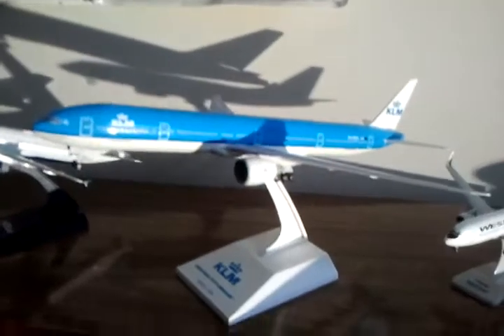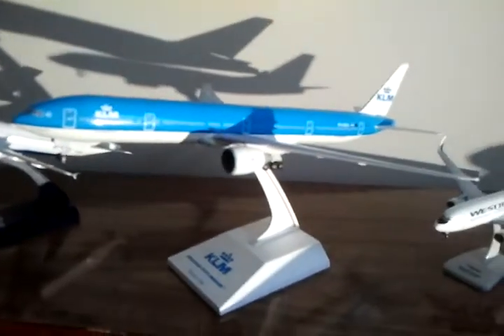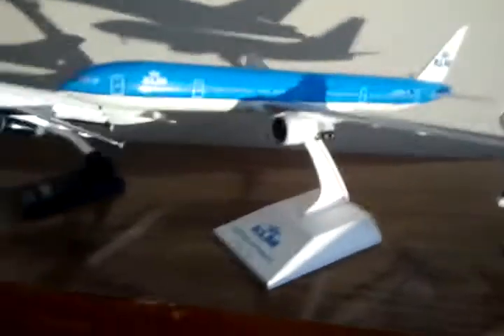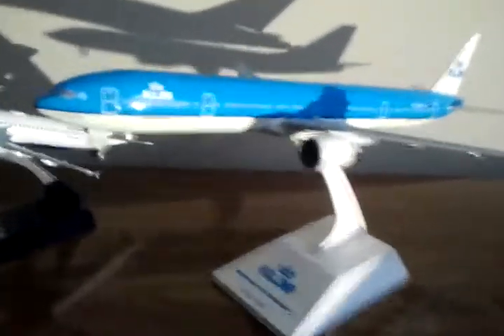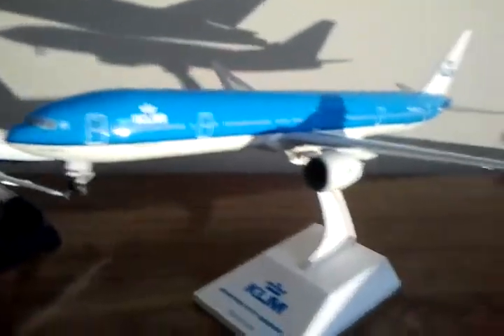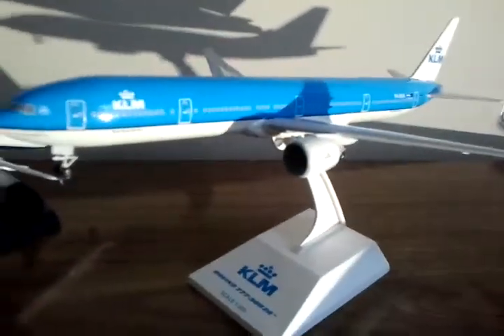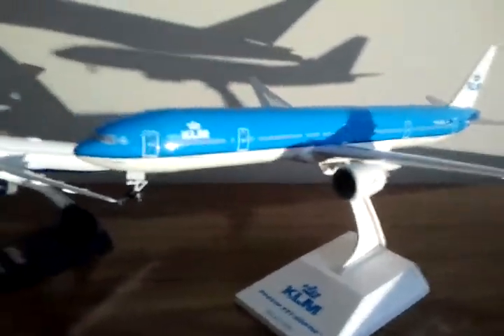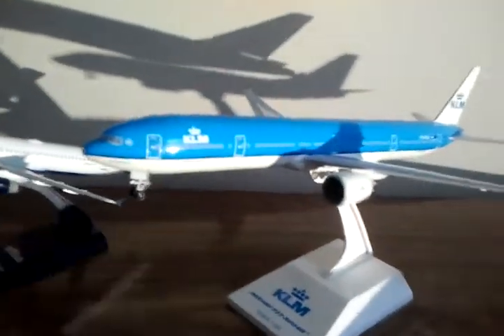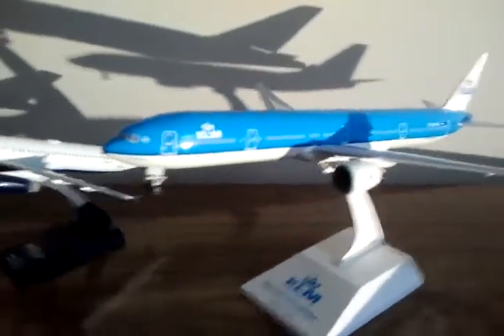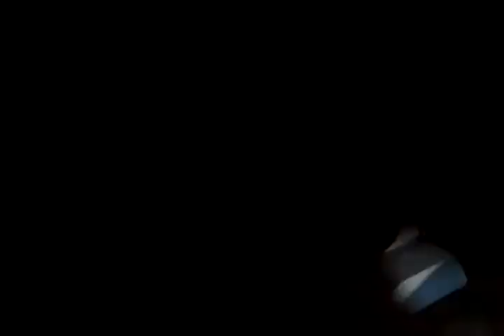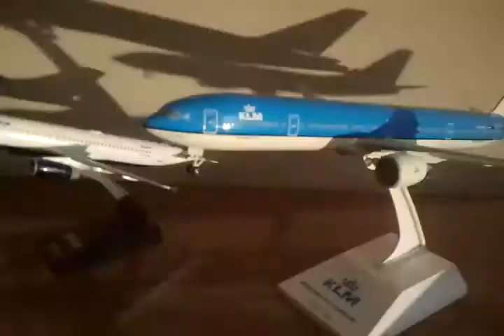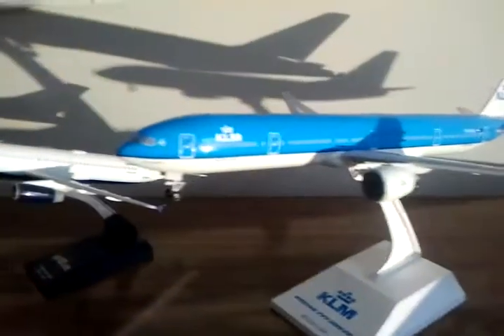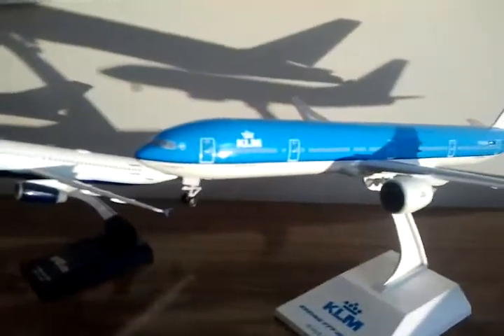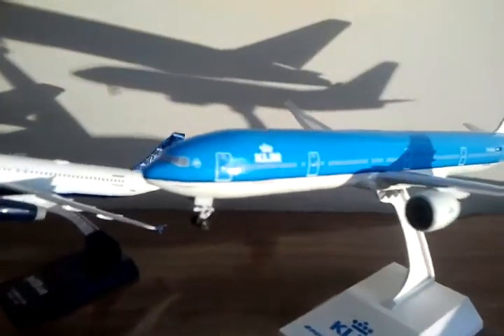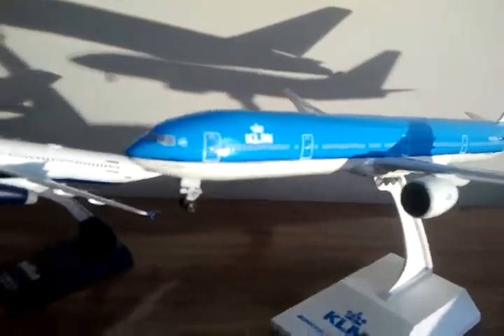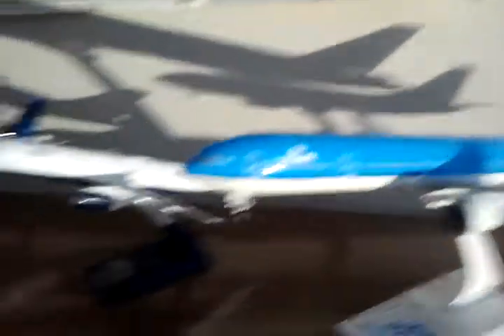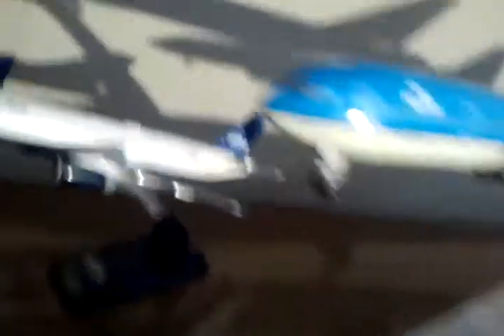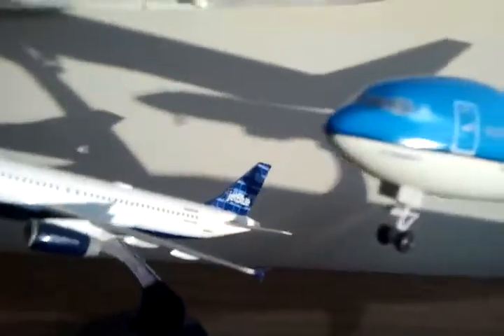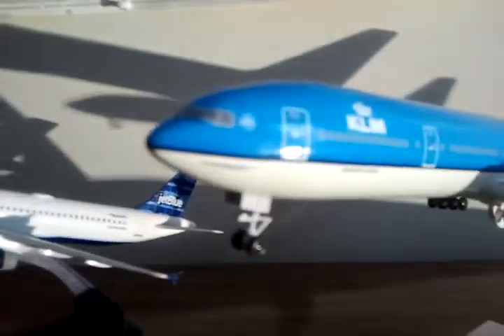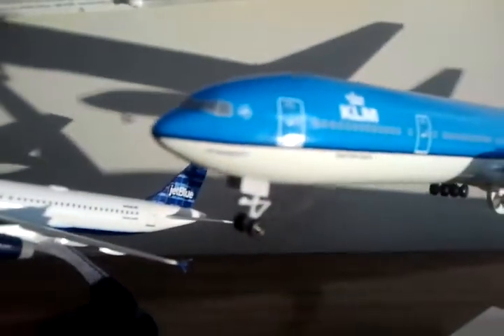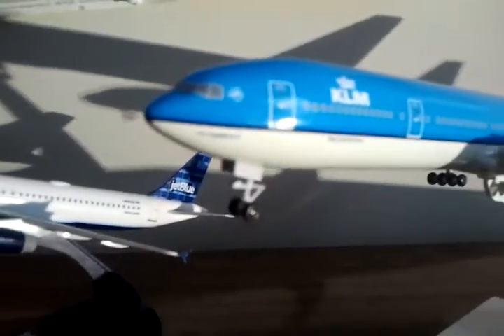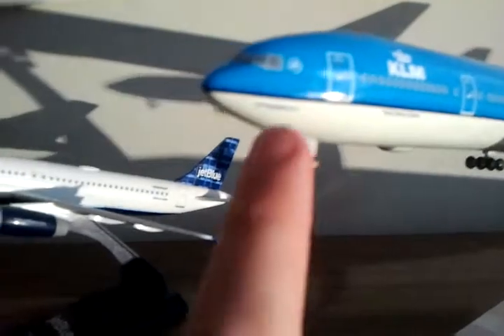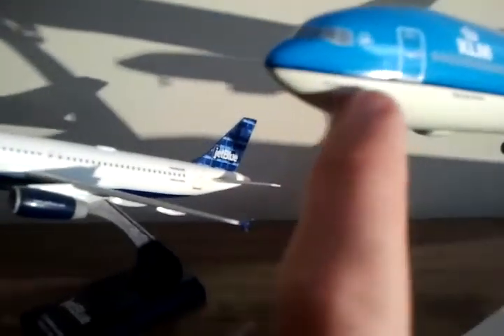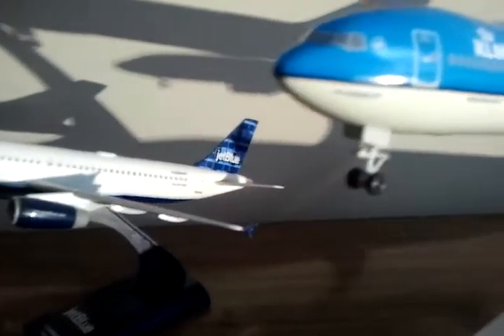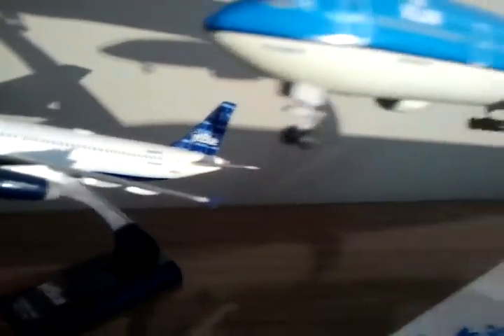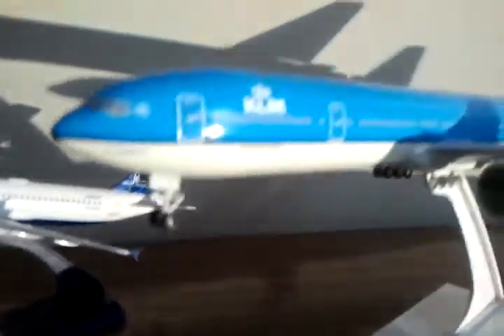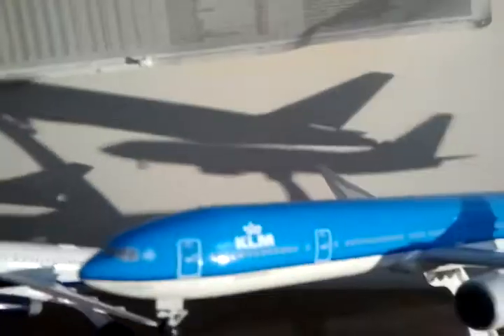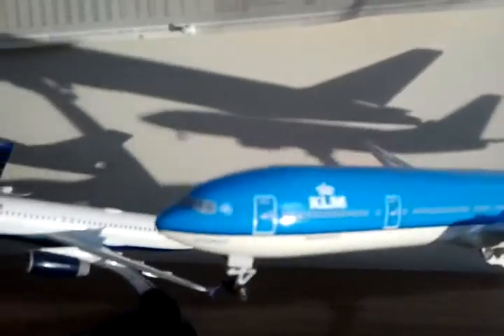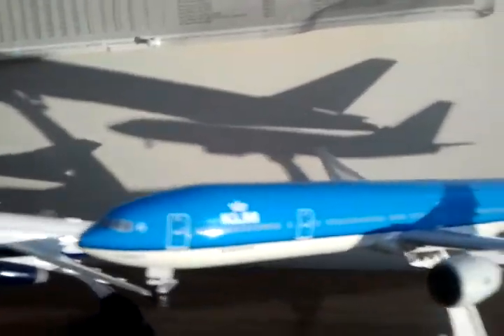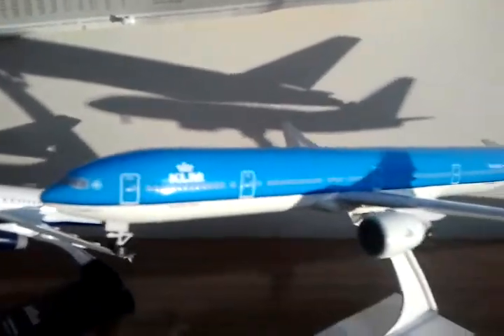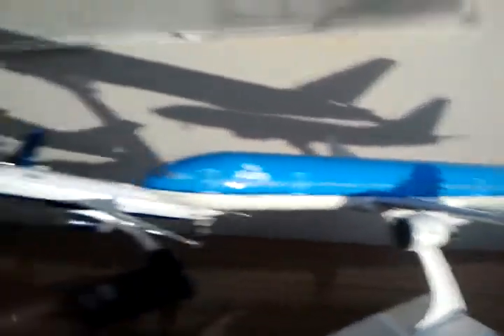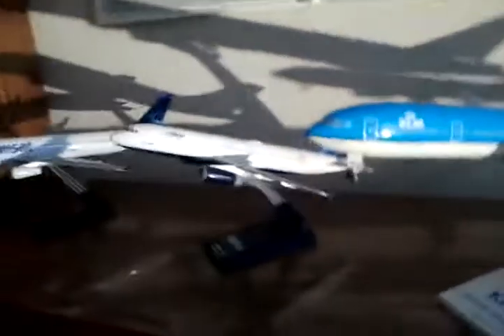So now I'll be doing a model review of my KLM 777-300ER. I'll start from the front — you can see right there it says Air France KLM. You can see the SkyTeam logo and KLM branding.